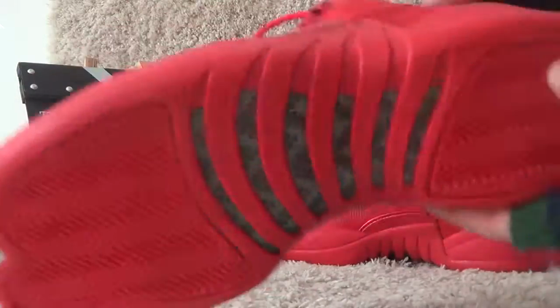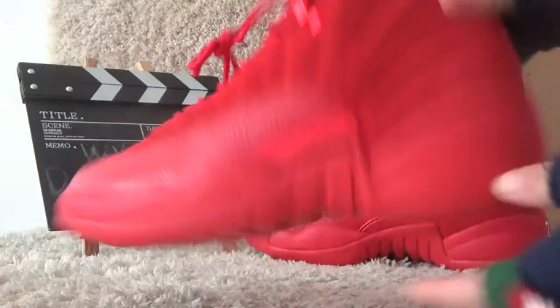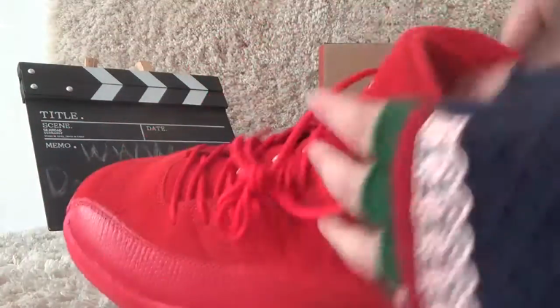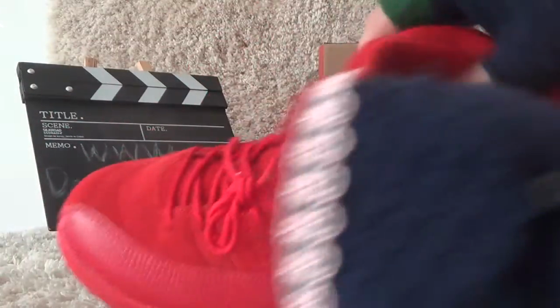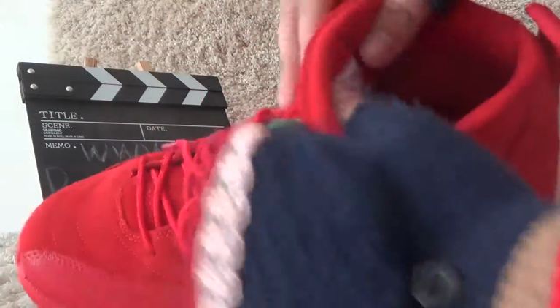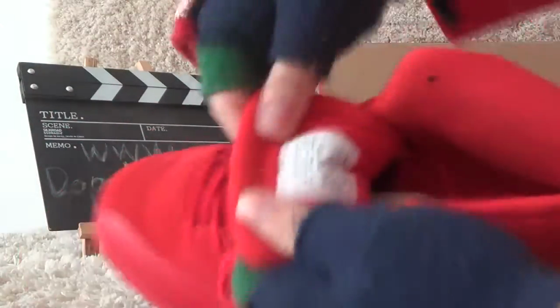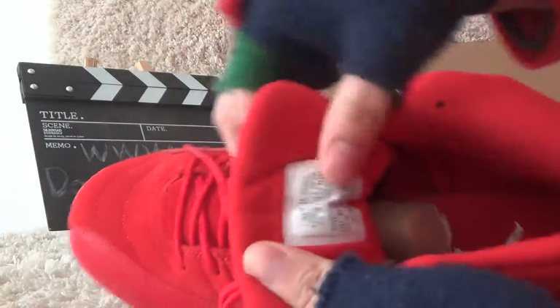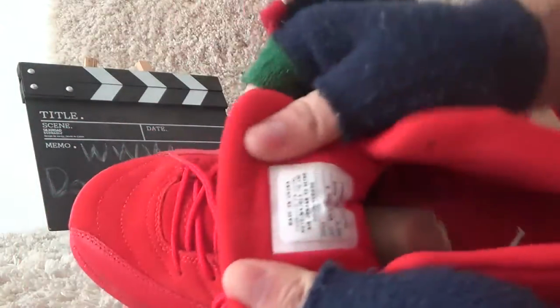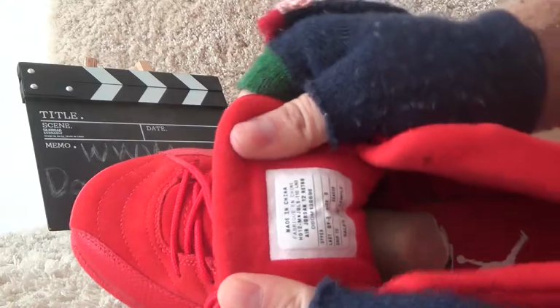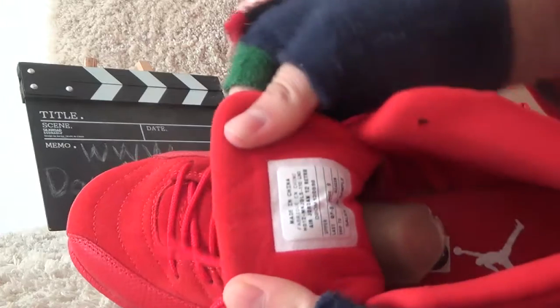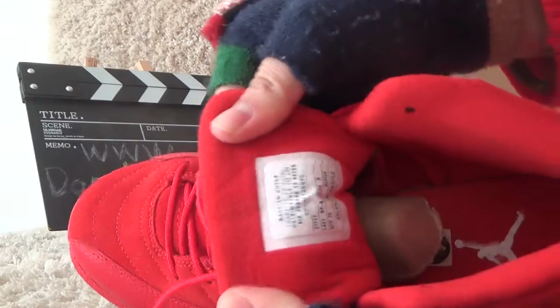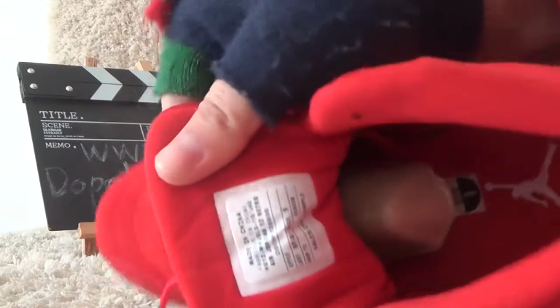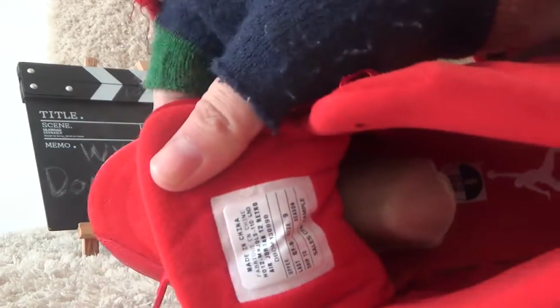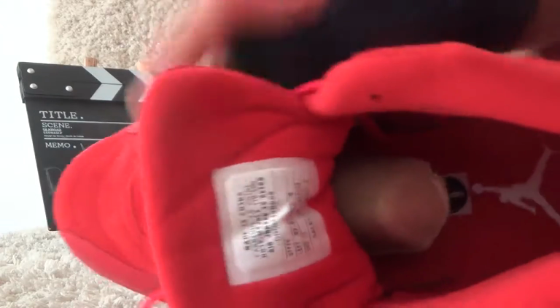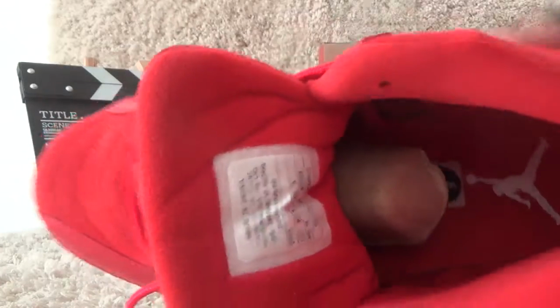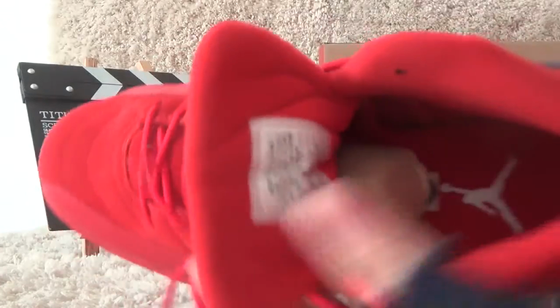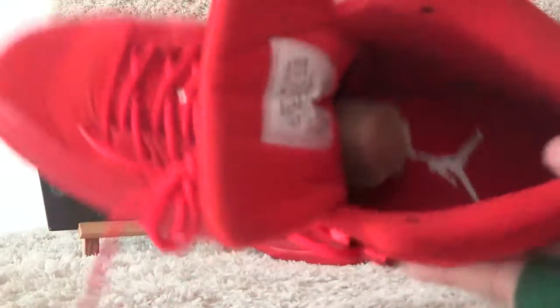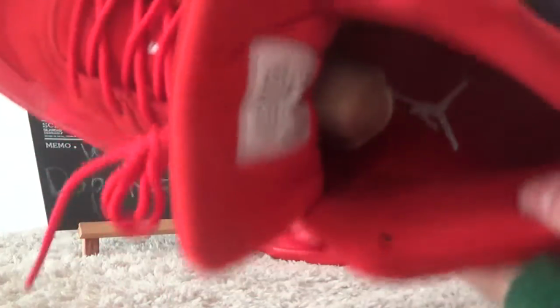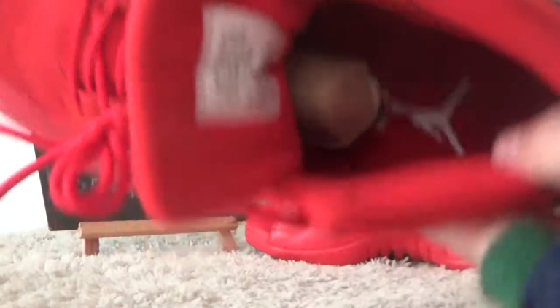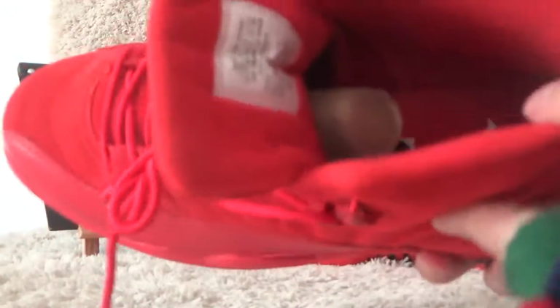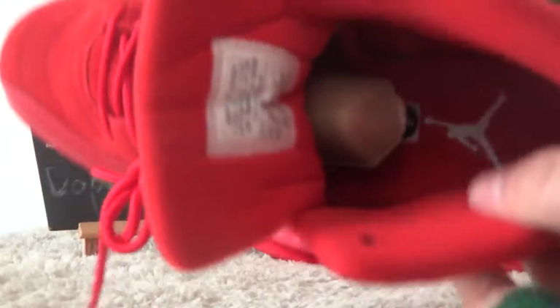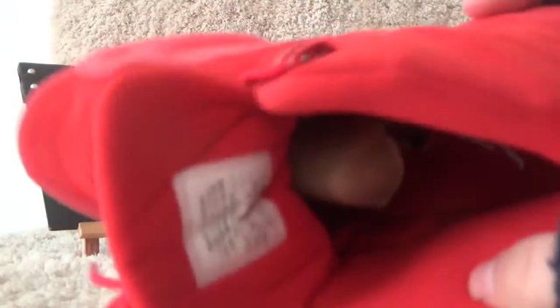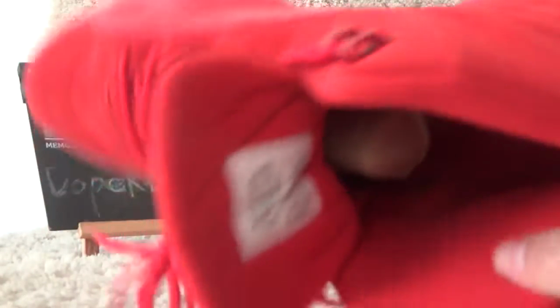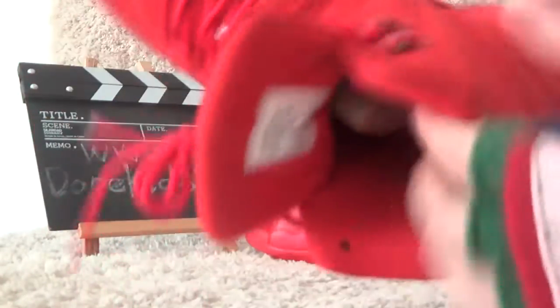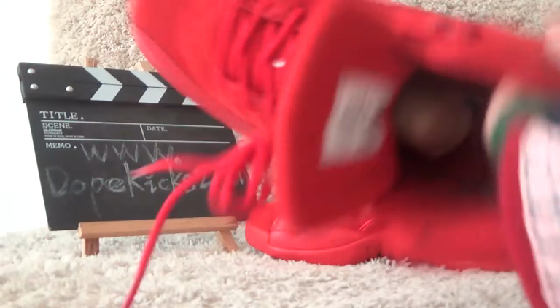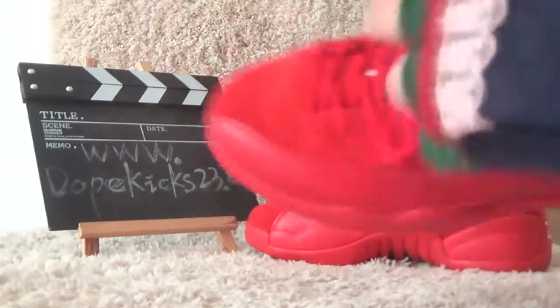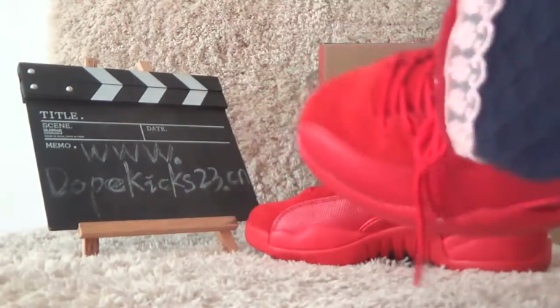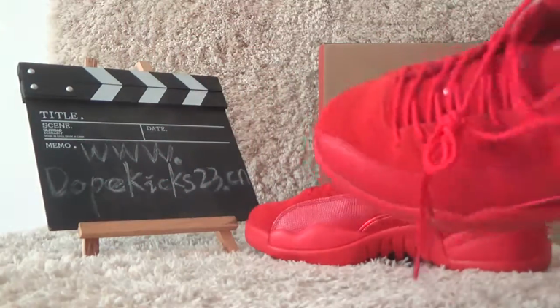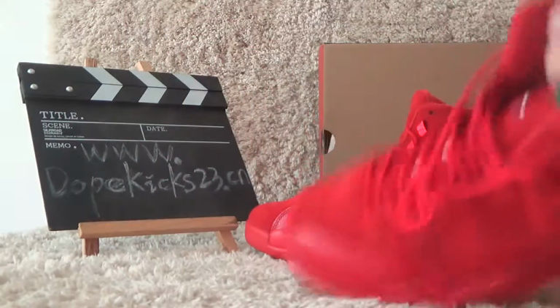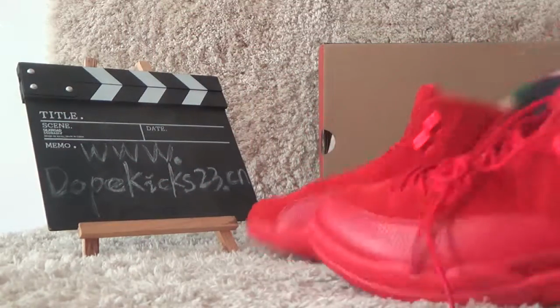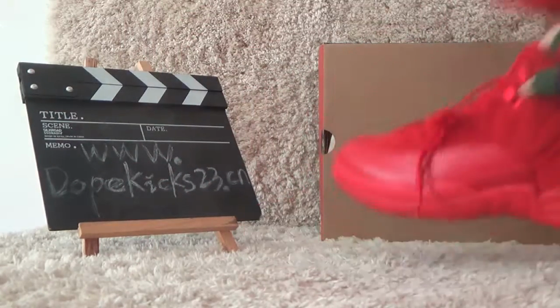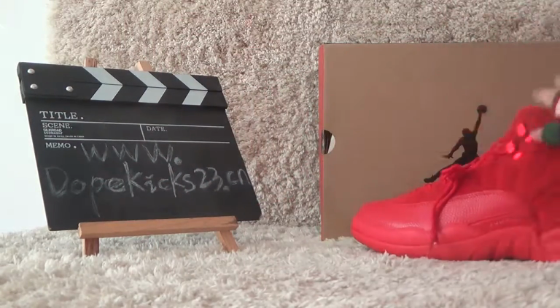And here is the inside. Inside the size tag. And here inside the shoes paint looking. And here now let me show you the red one.